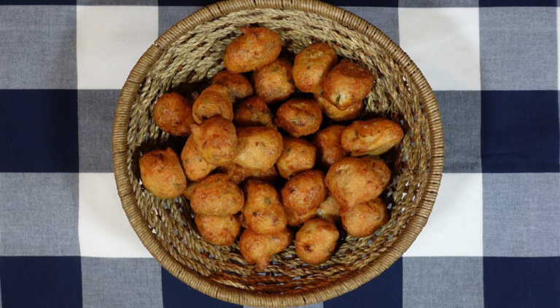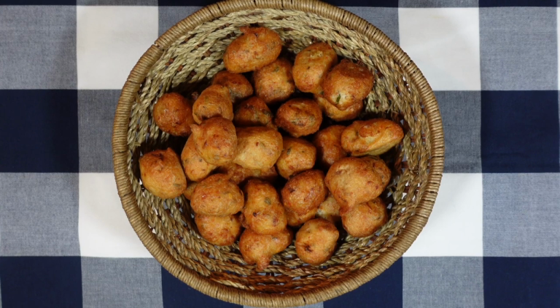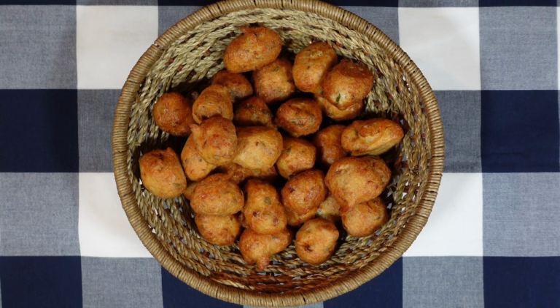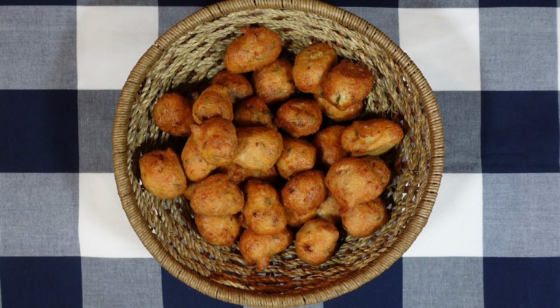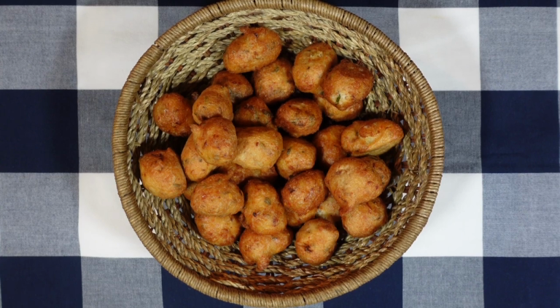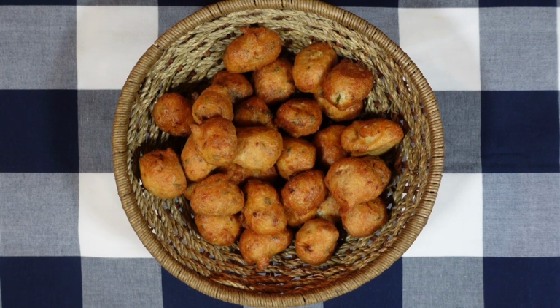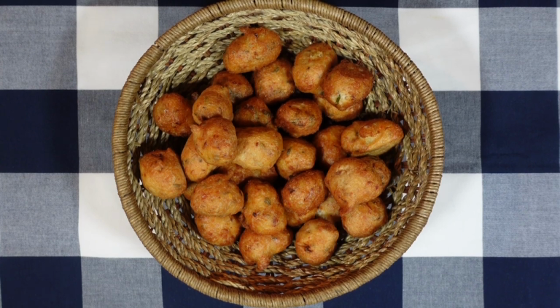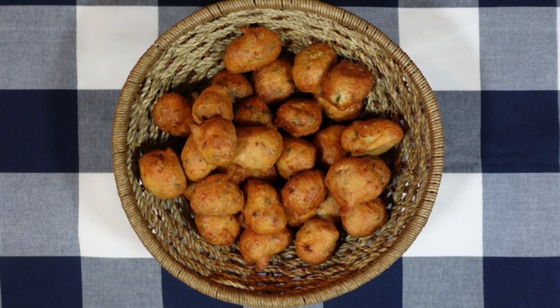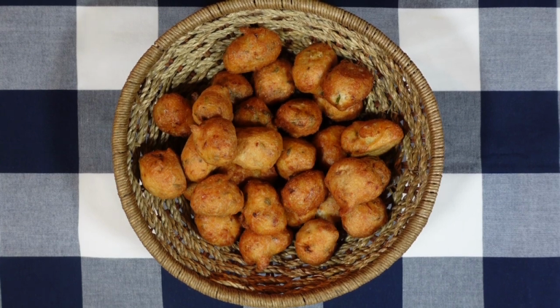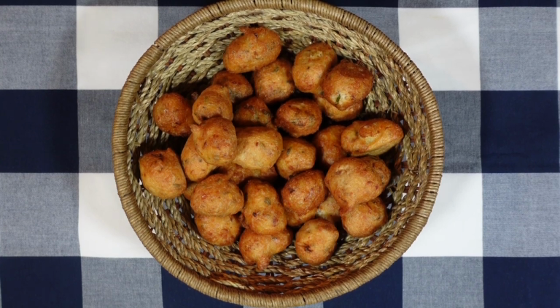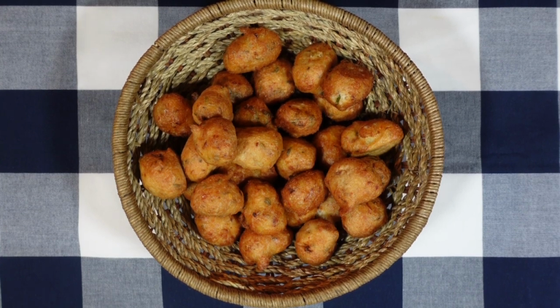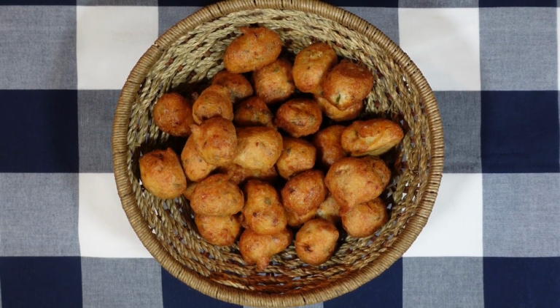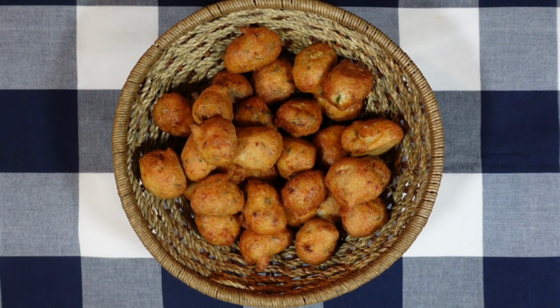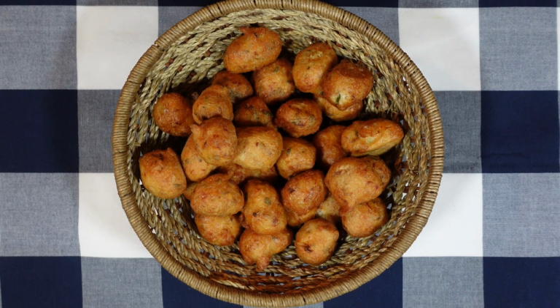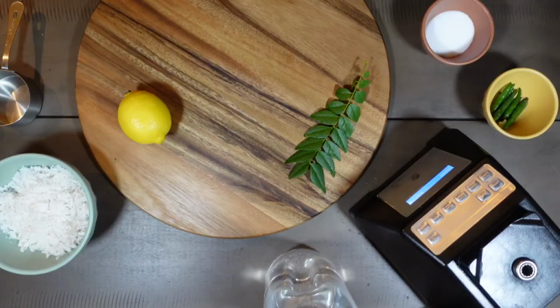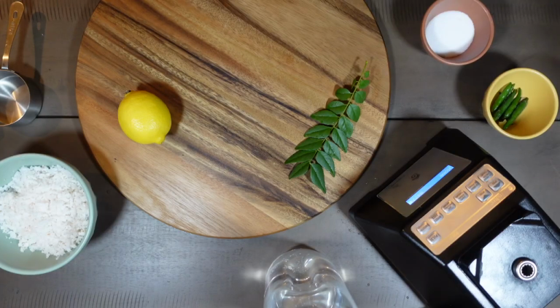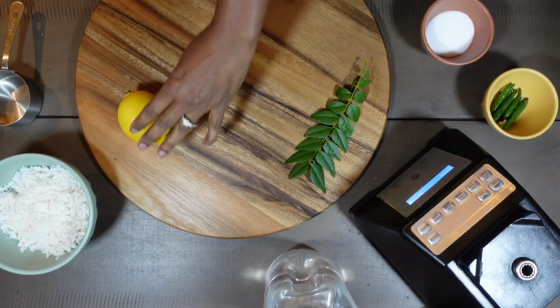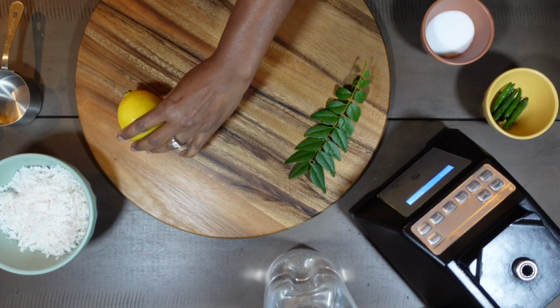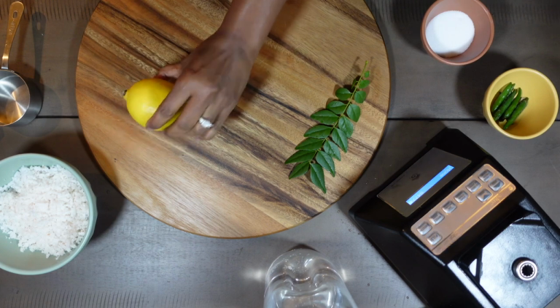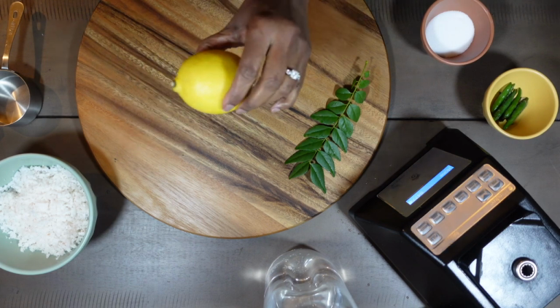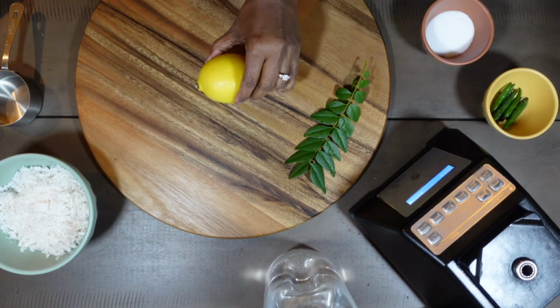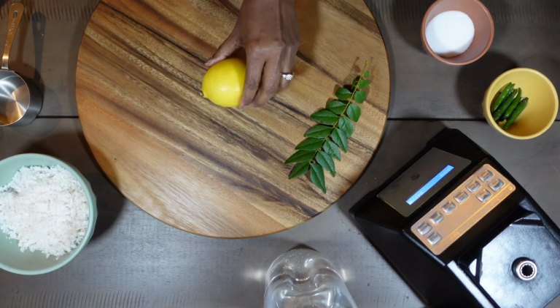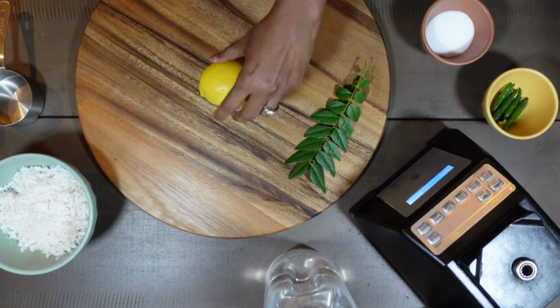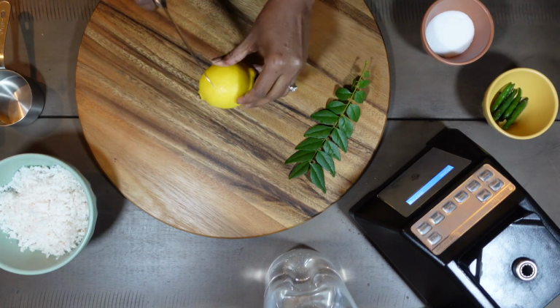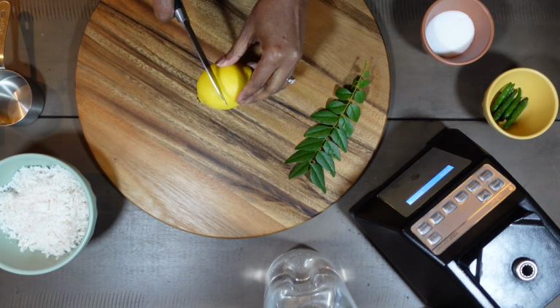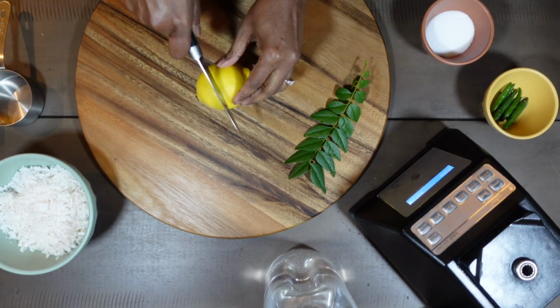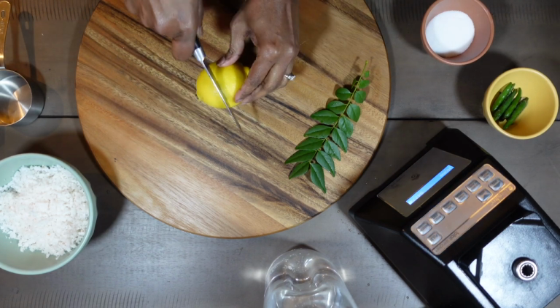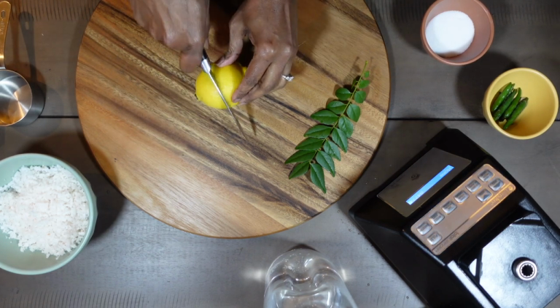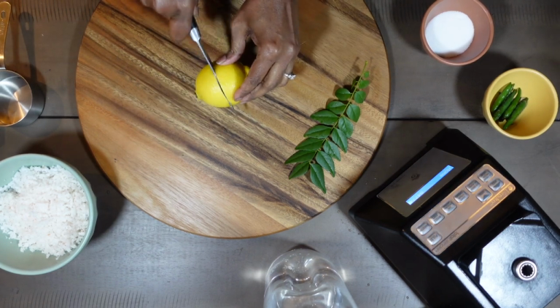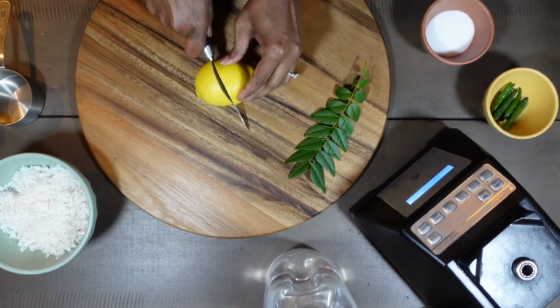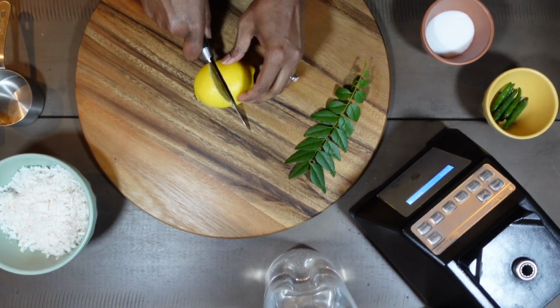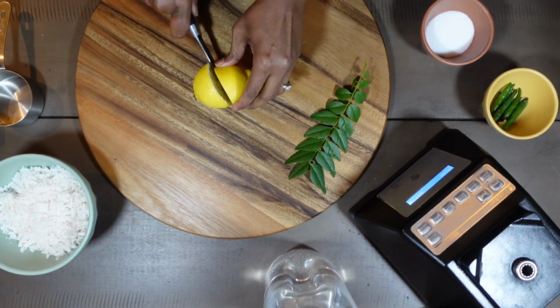The golden vadas are ready now. I am going to make the chutney. The coconut chutney is very simple — it will take about 5 minutes.